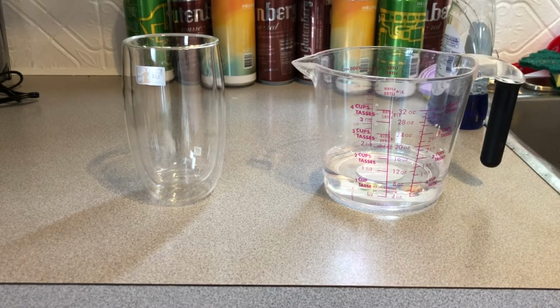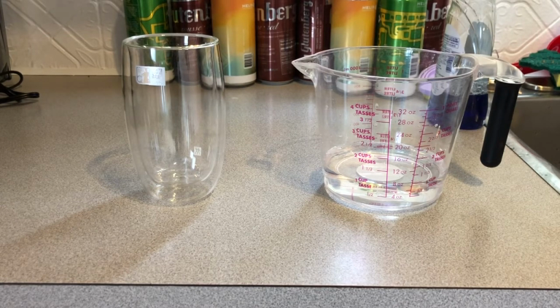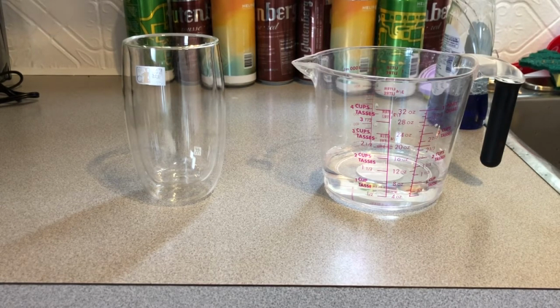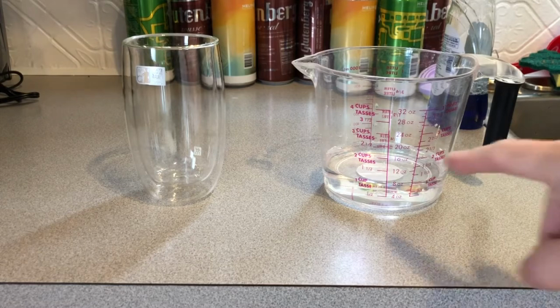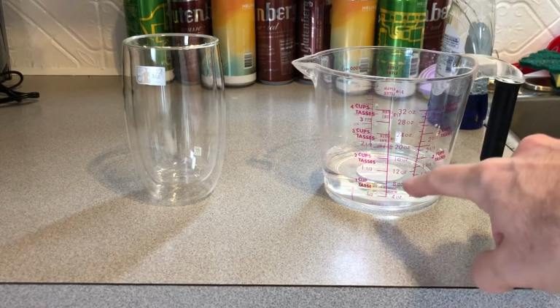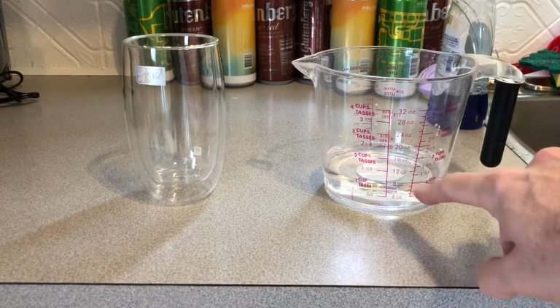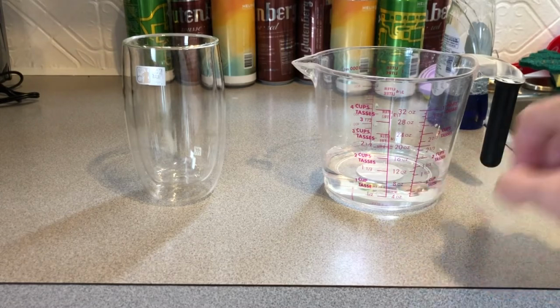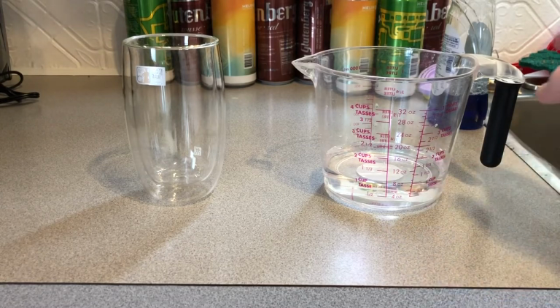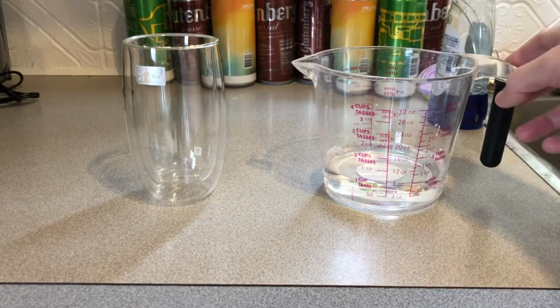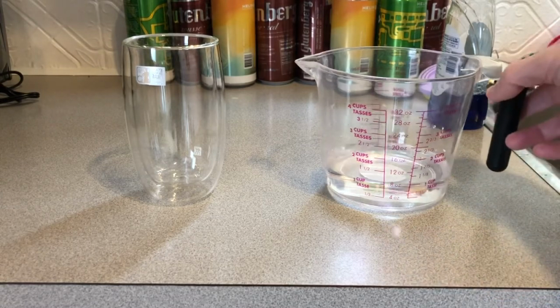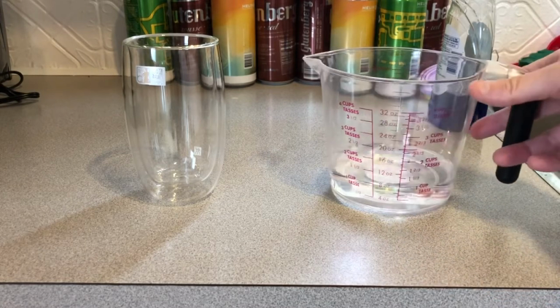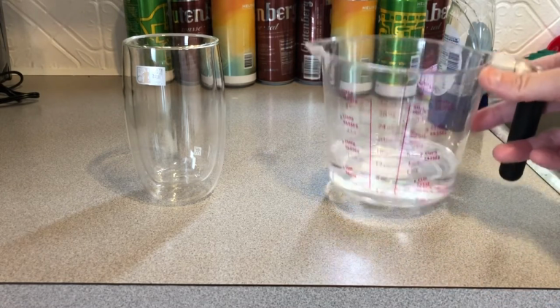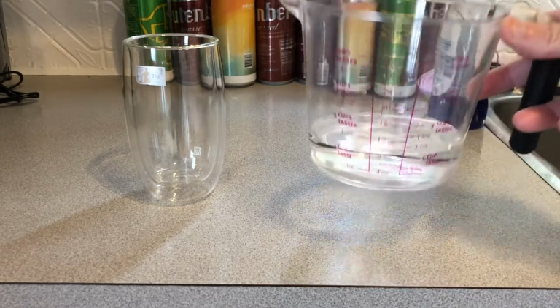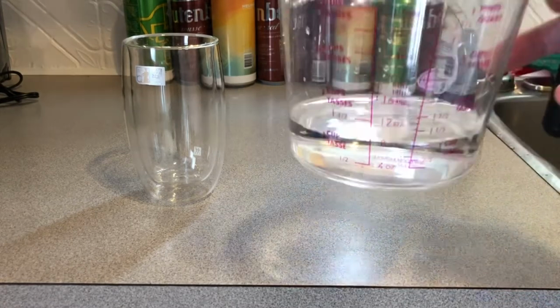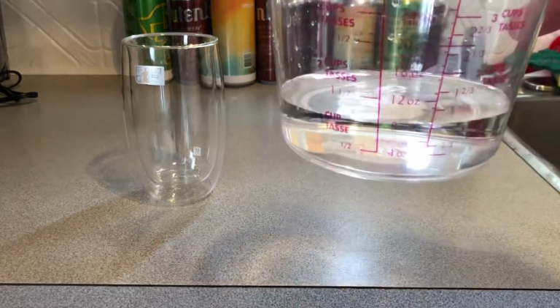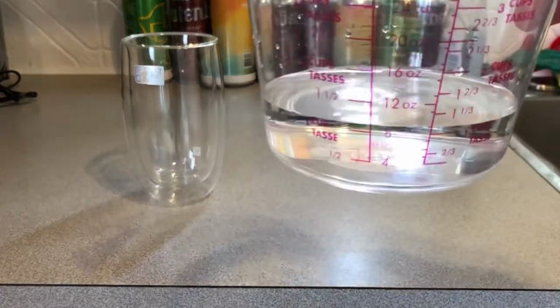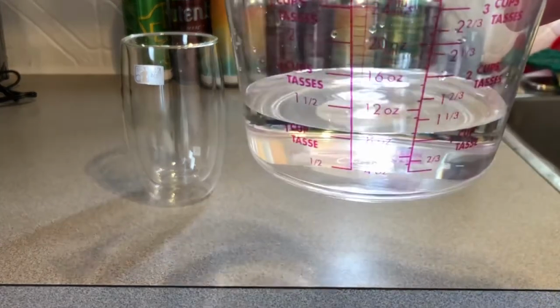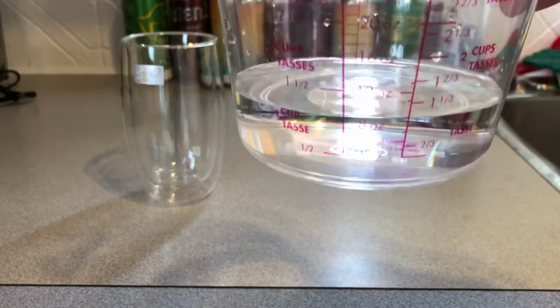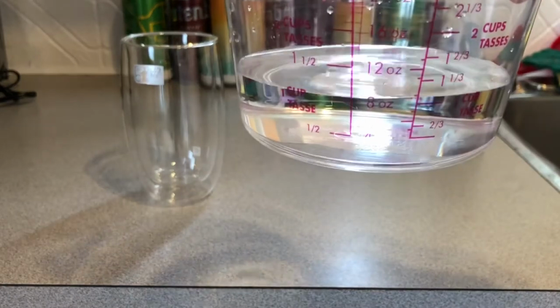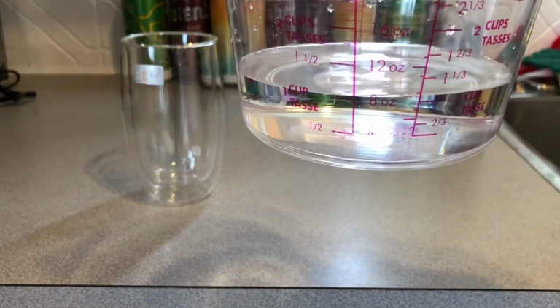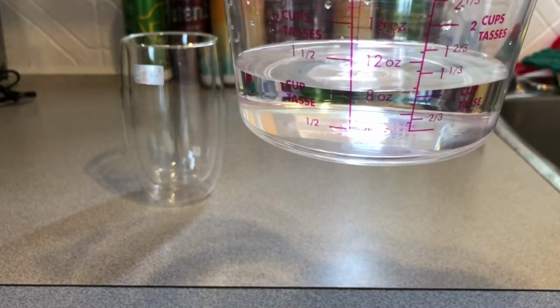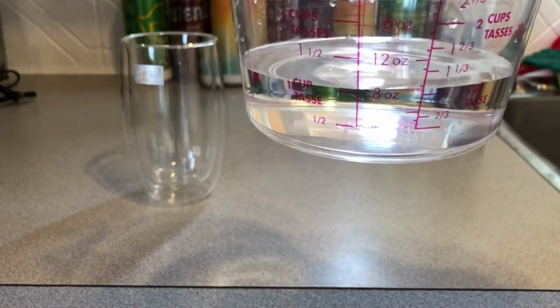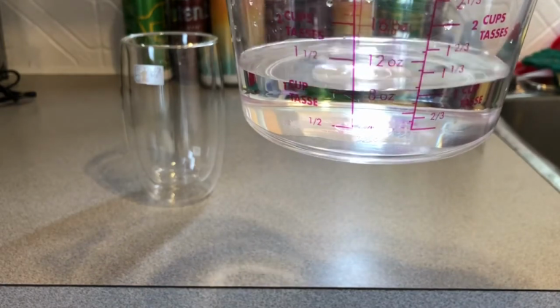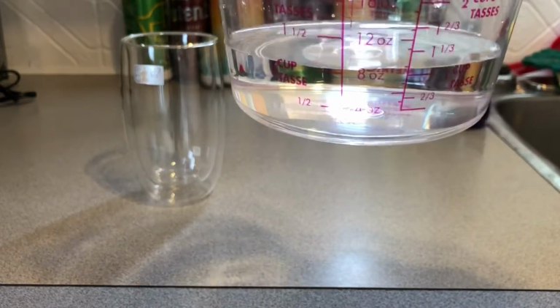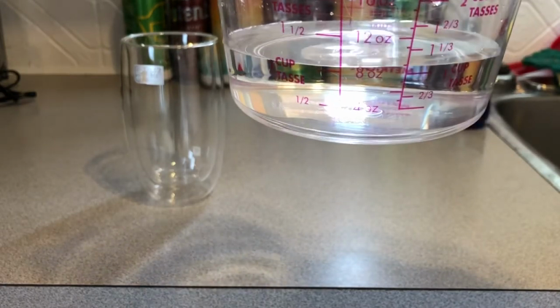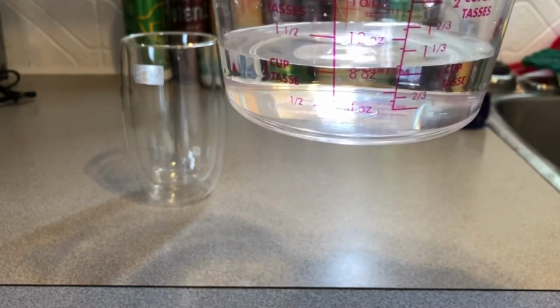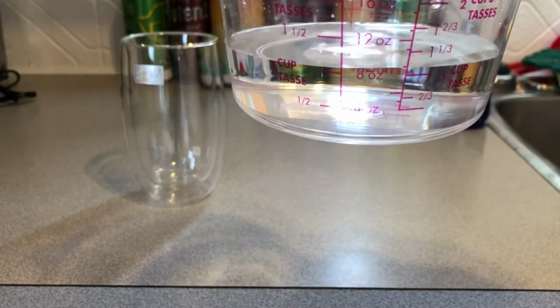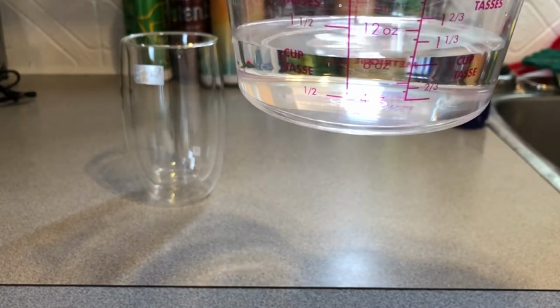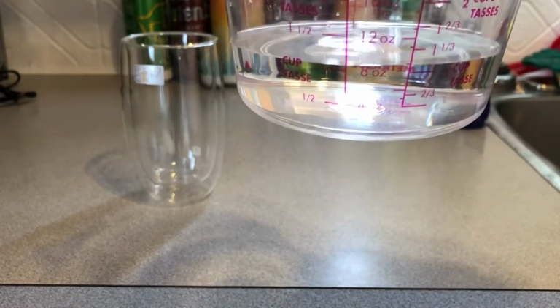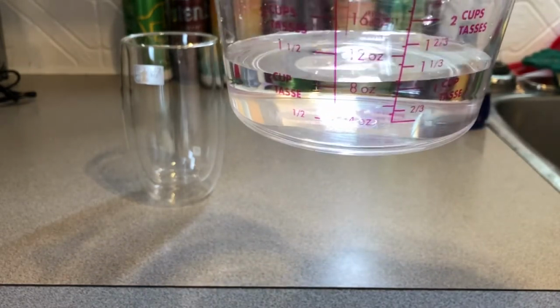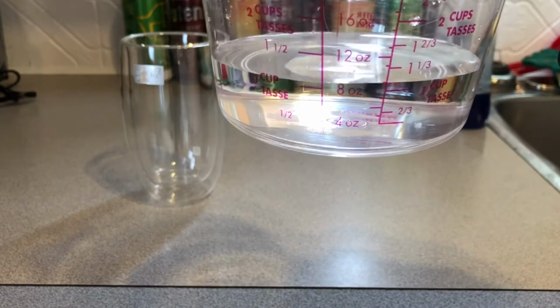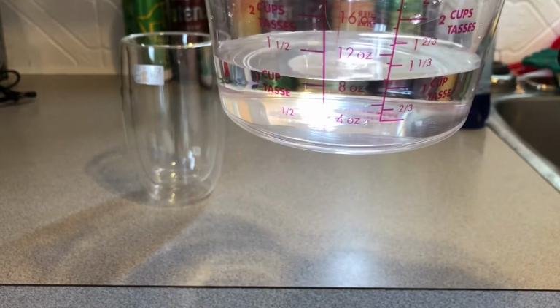Alright, right here we have 8 ounces of water, which is what most Nespresso coffee will do — 8 ounces flat of water right there, so you guys can see.